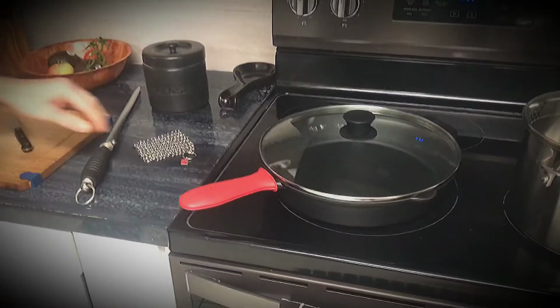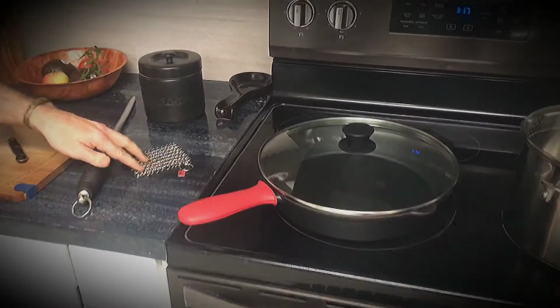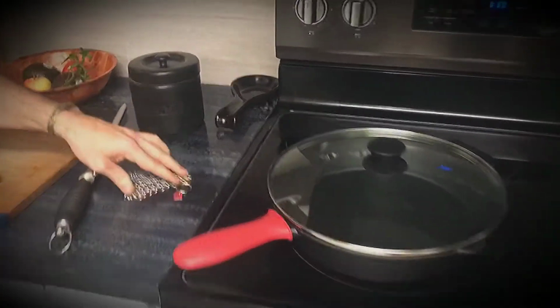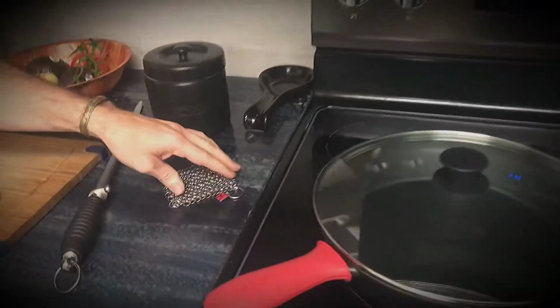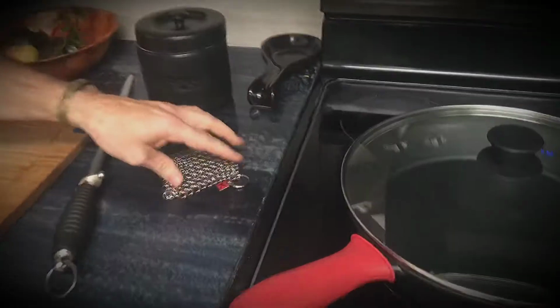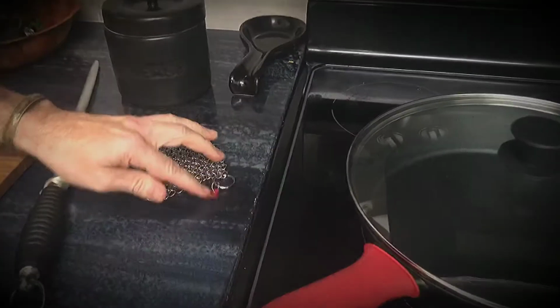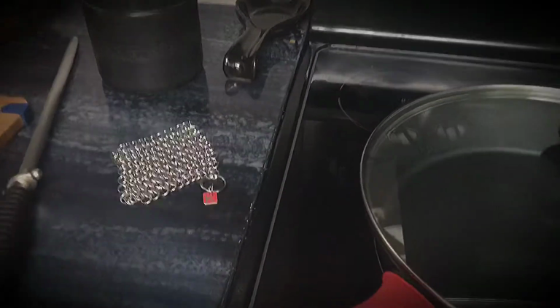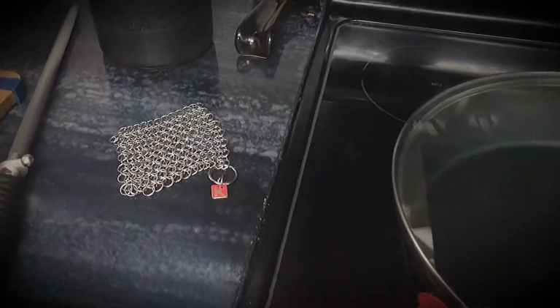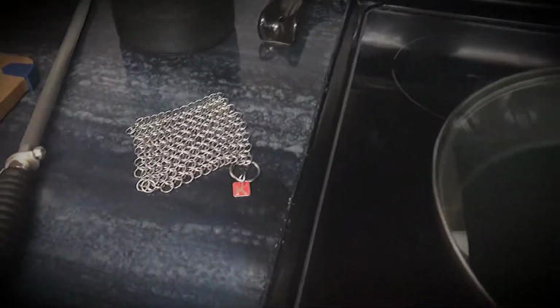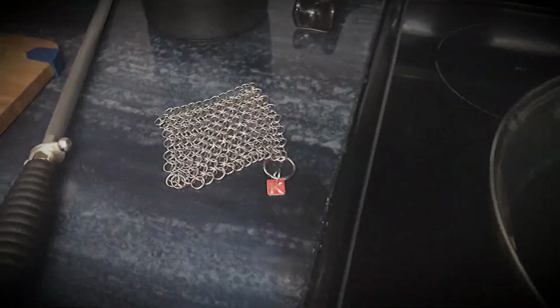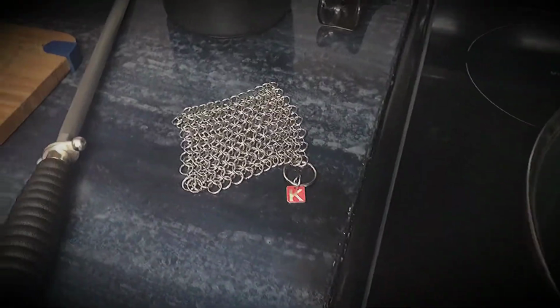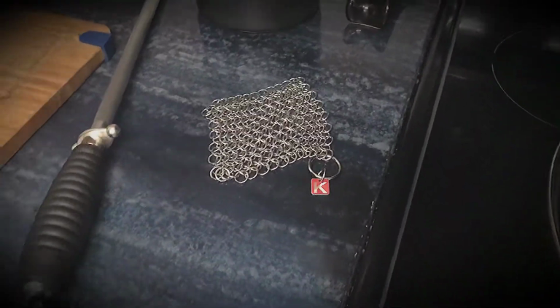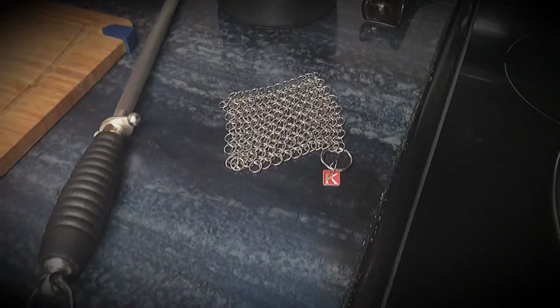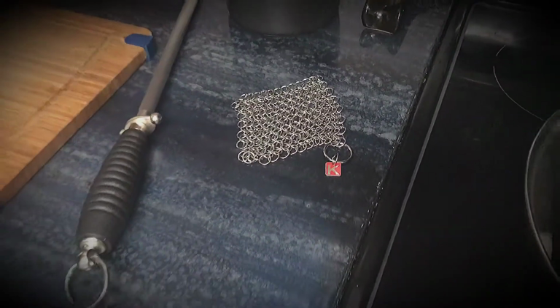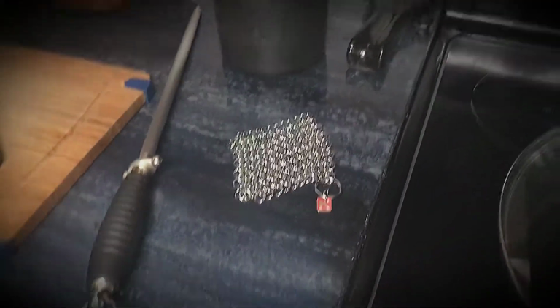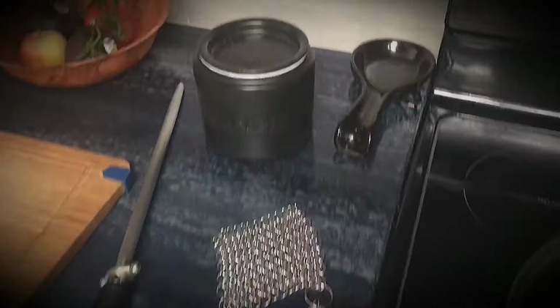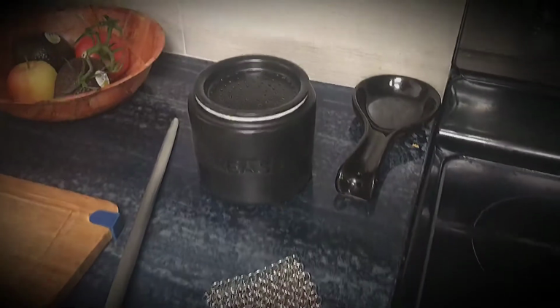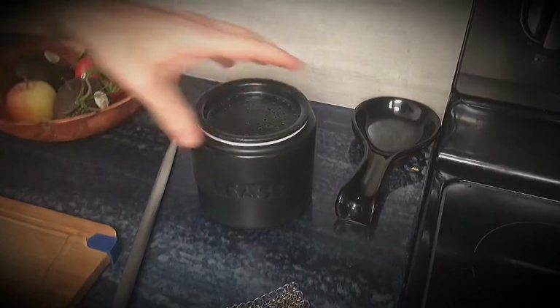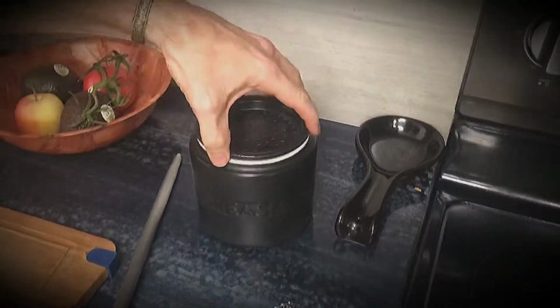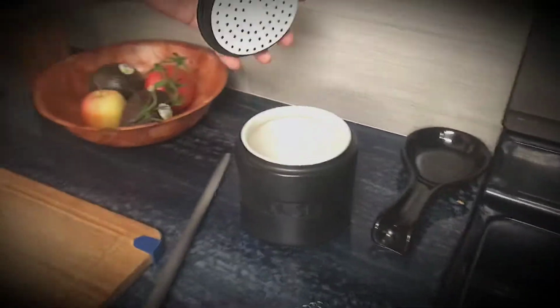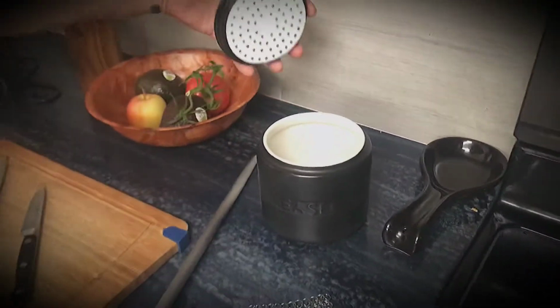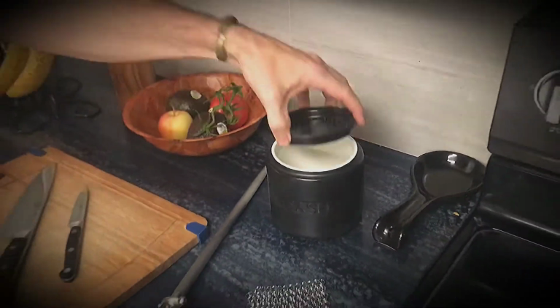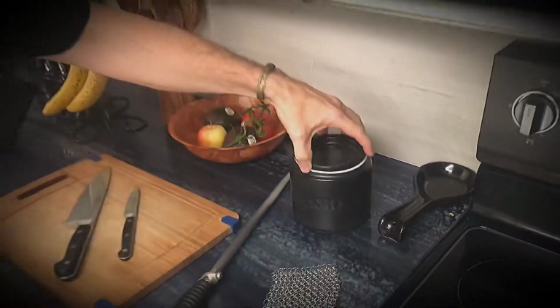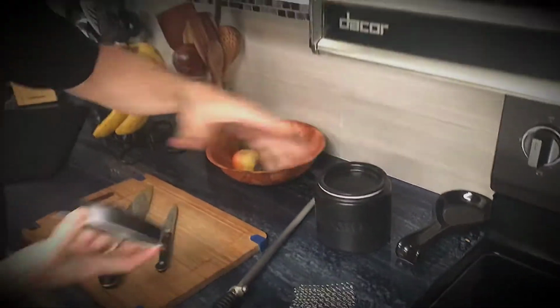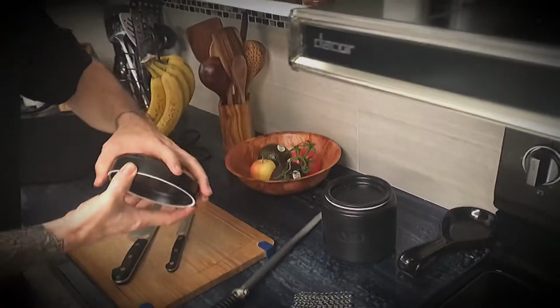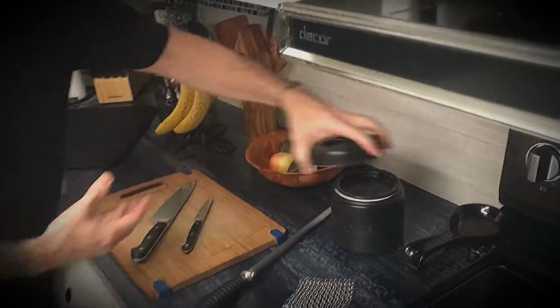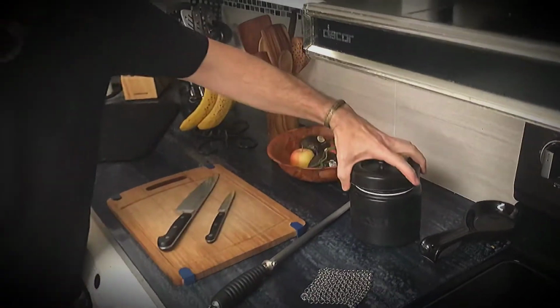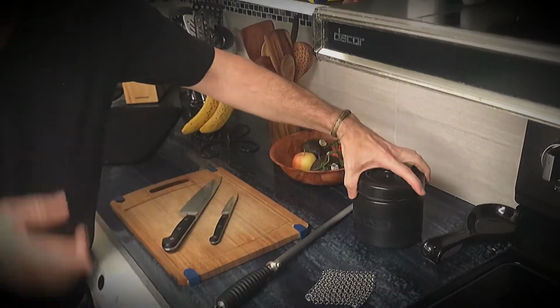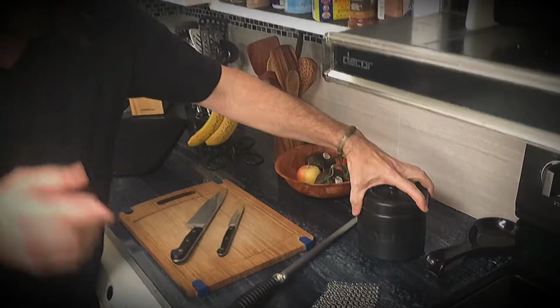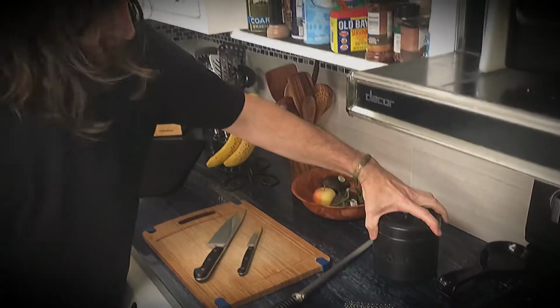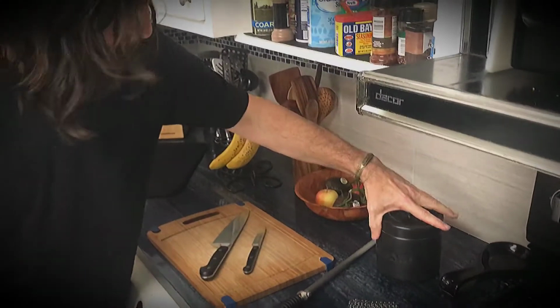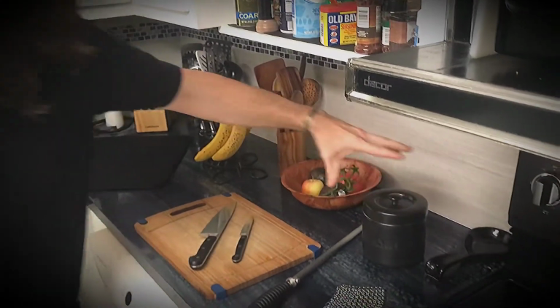We got the NAP stainless steel scraper for the cast iron. And for all our bacon grease, we got this beautiful bacon grease container, because you know you got to use that bacon grease once in a while.